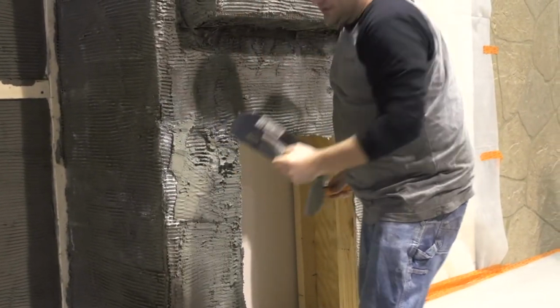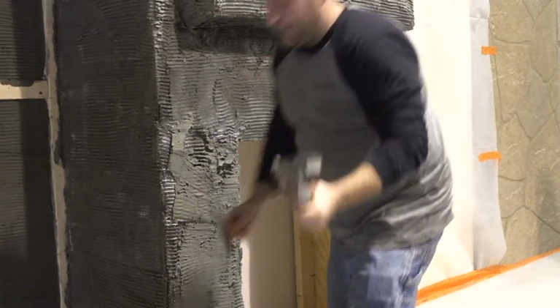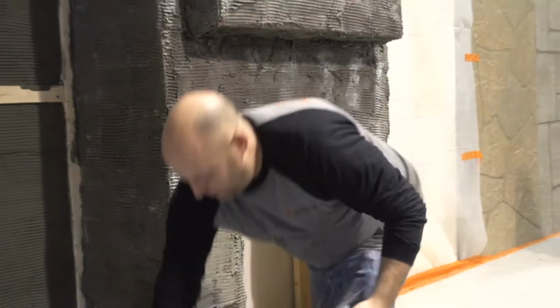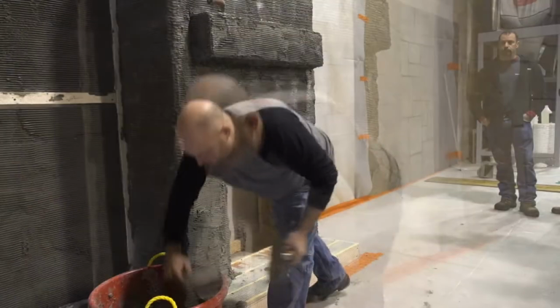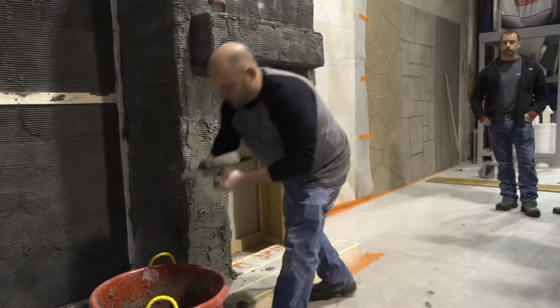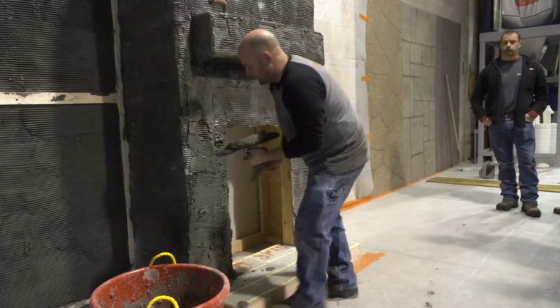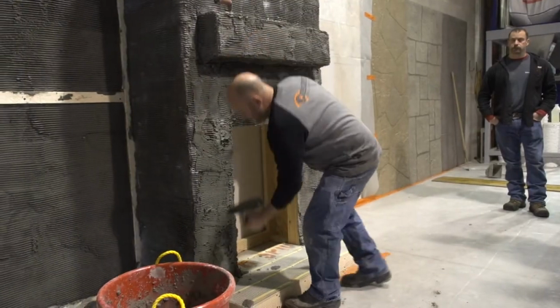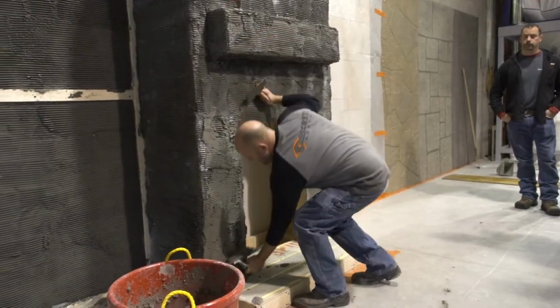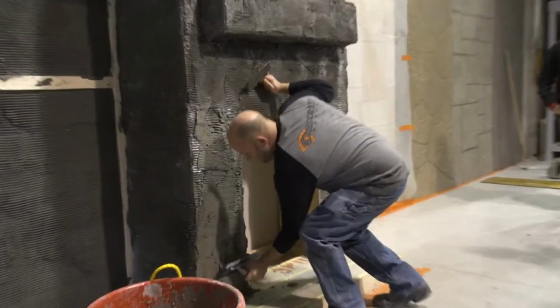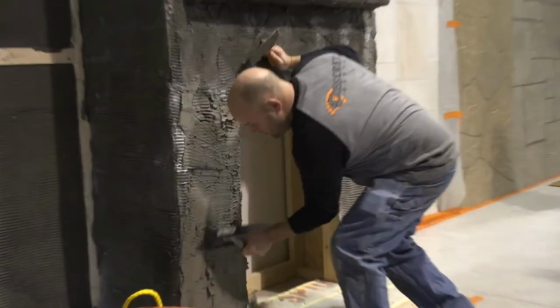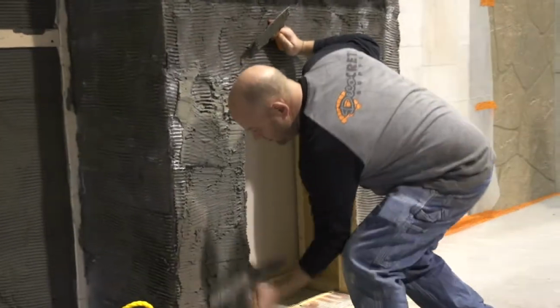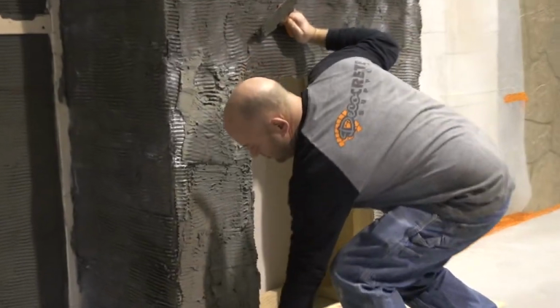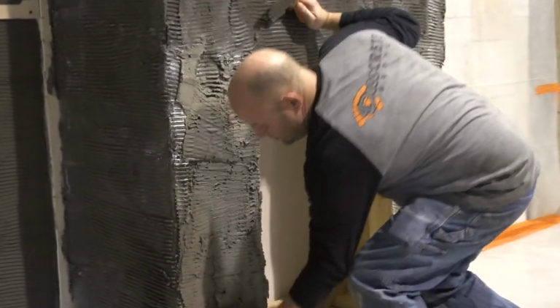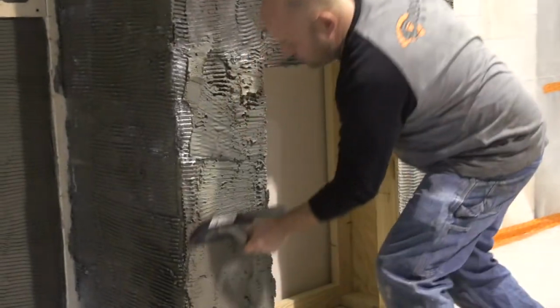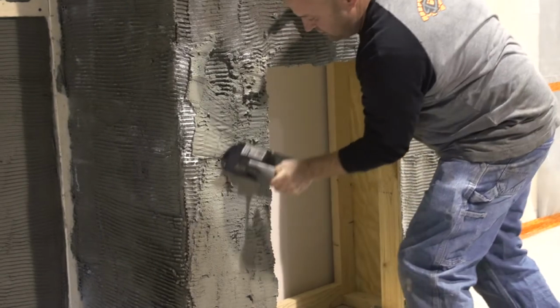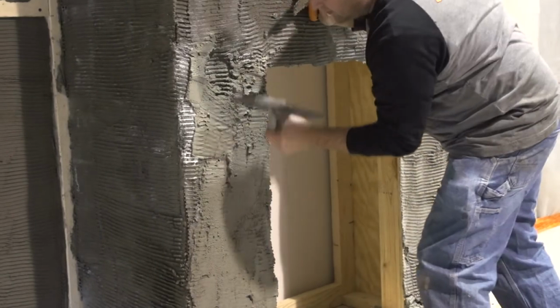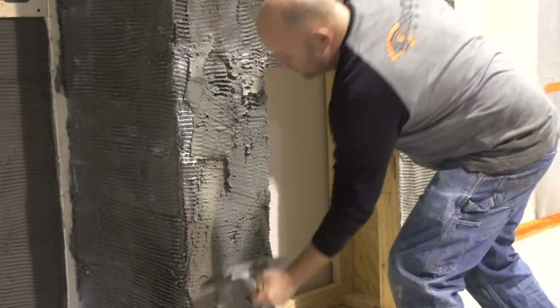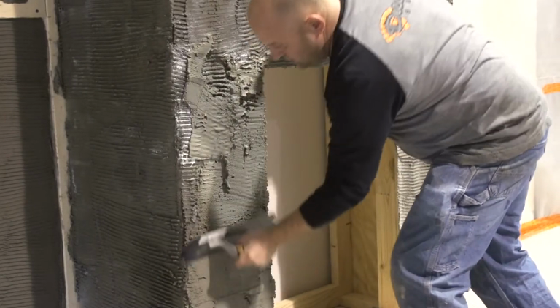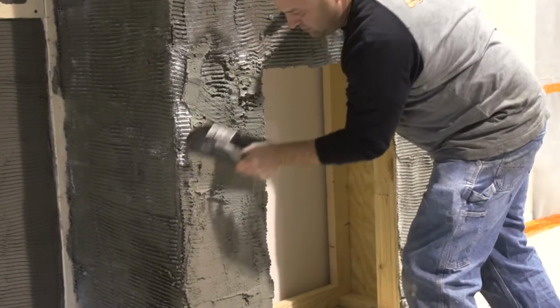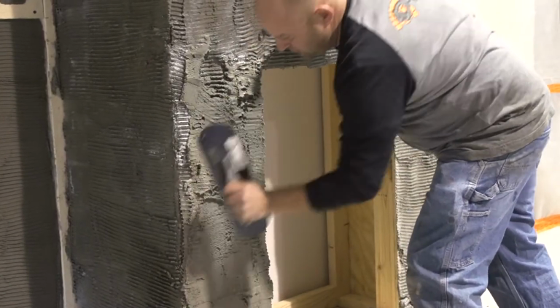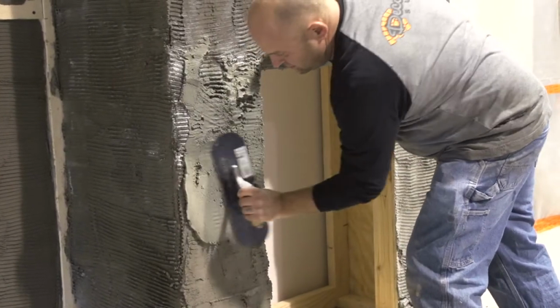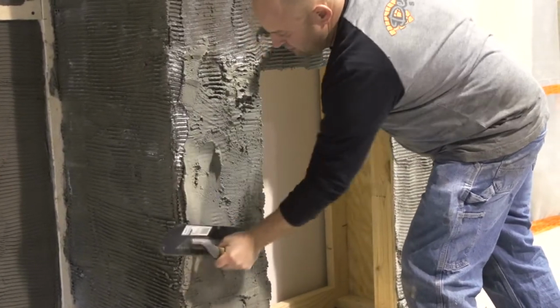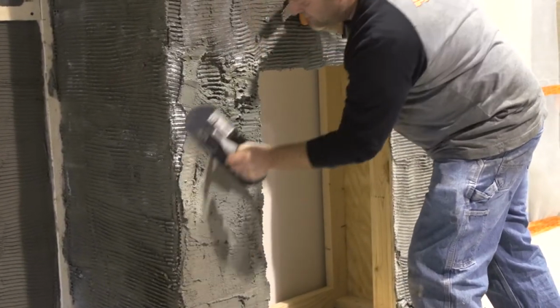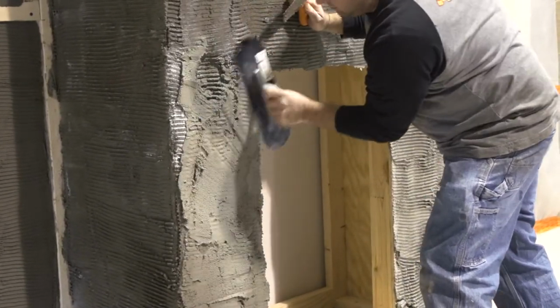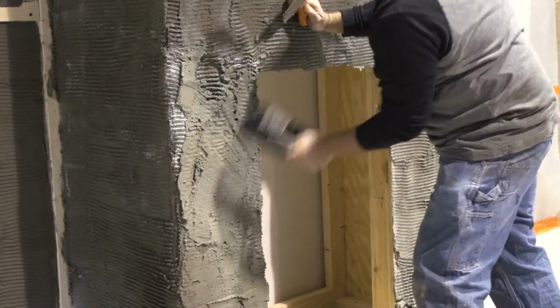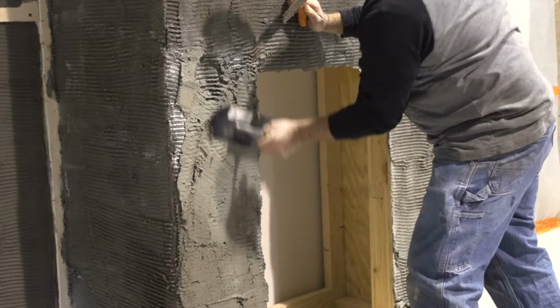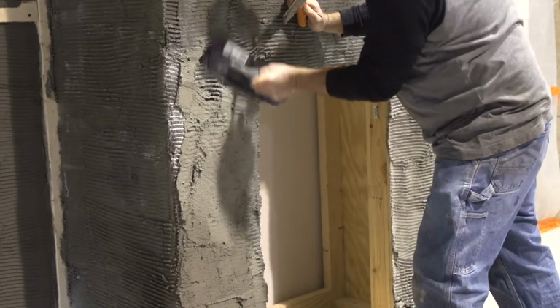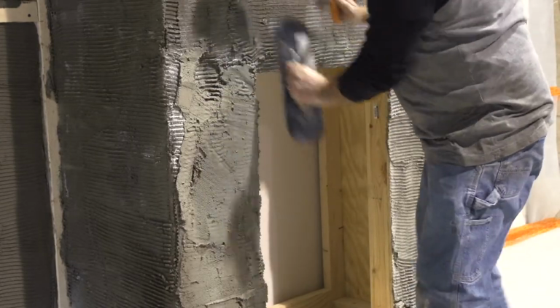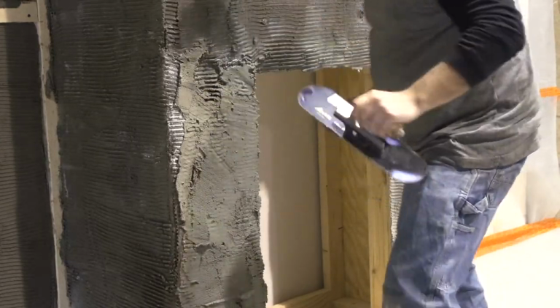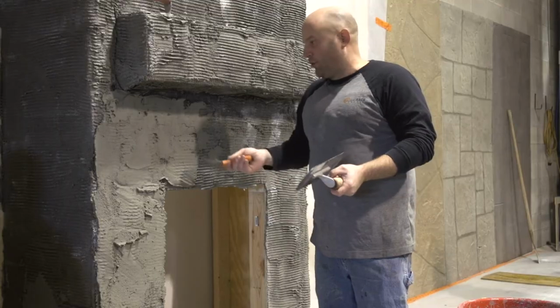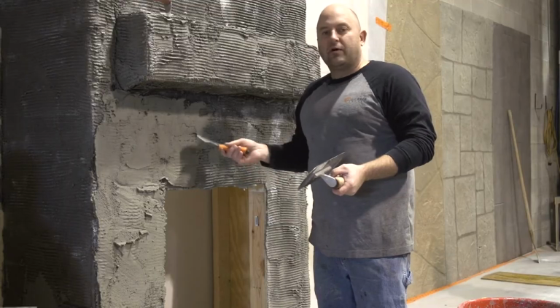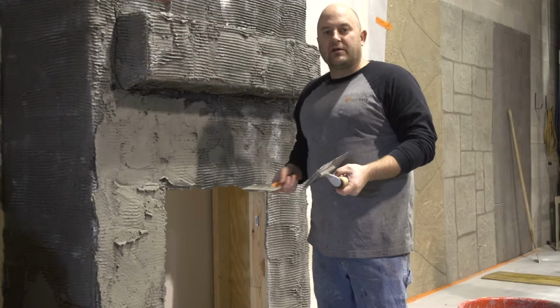A lot of people mess this up. They call us and say this stuff's falling off the wall, this stuff's junk, but it's because they haven't driven it into the scratch coat. It's just a very important part of this process.